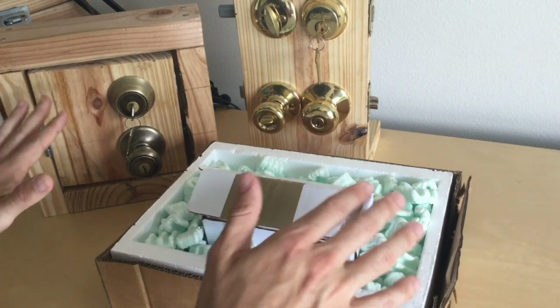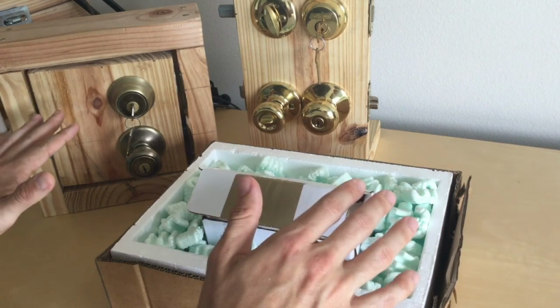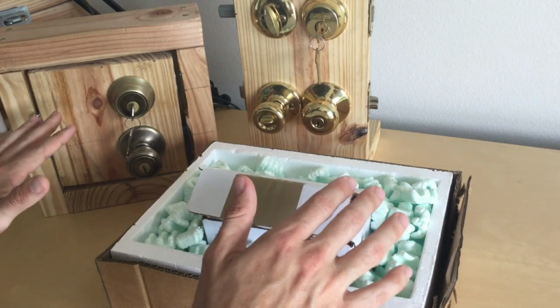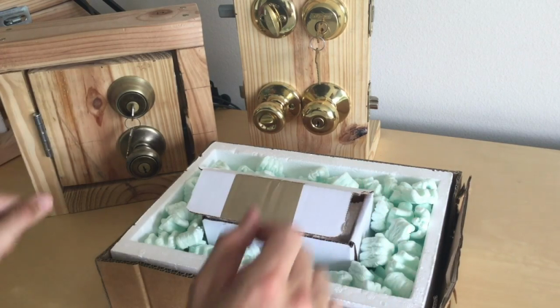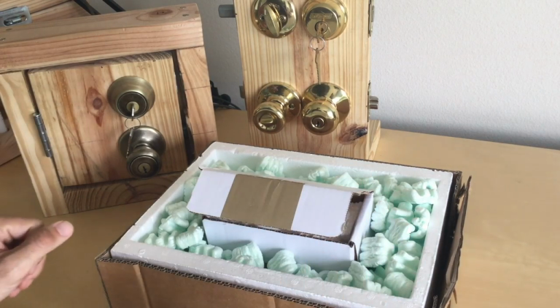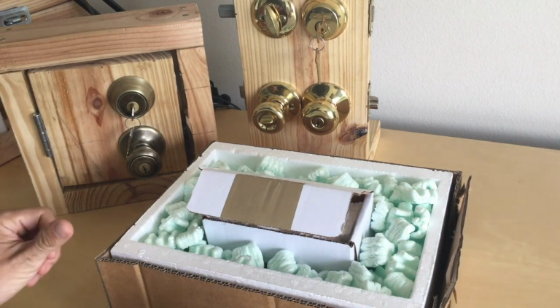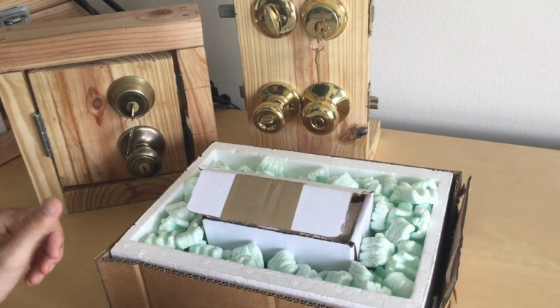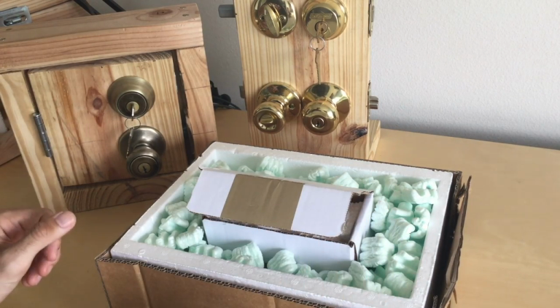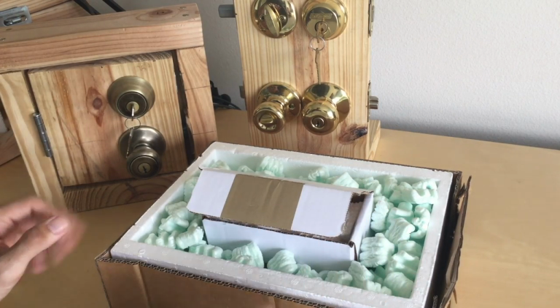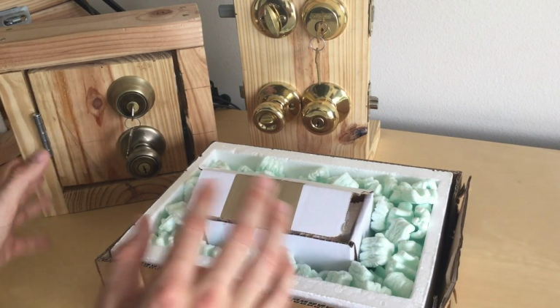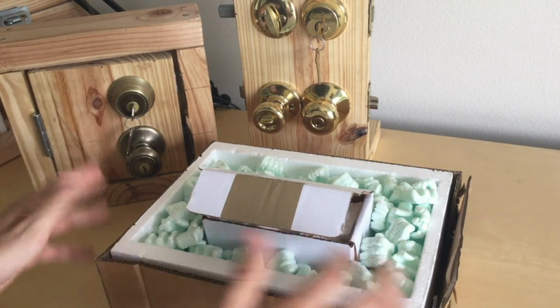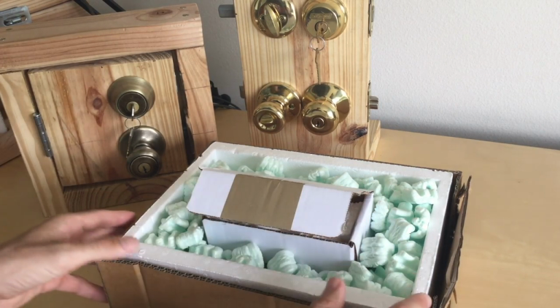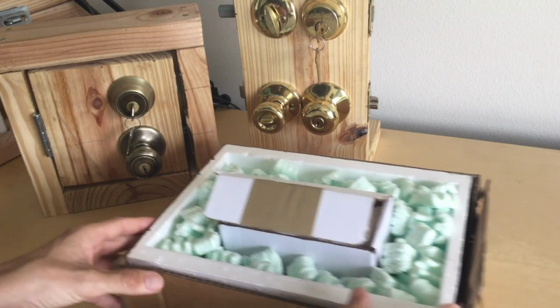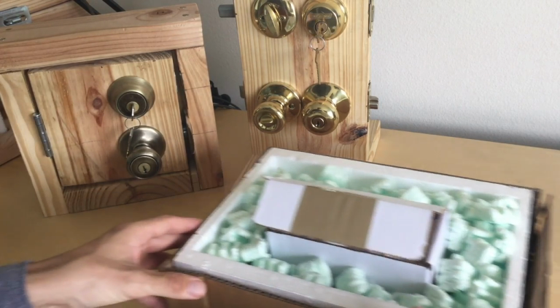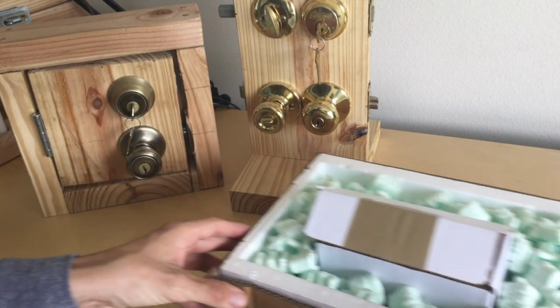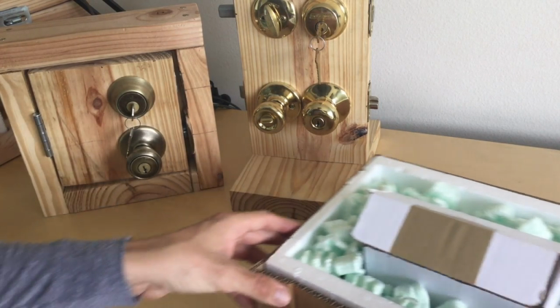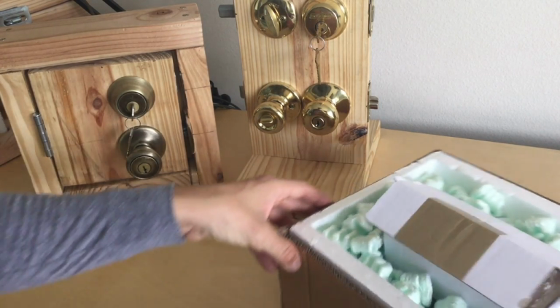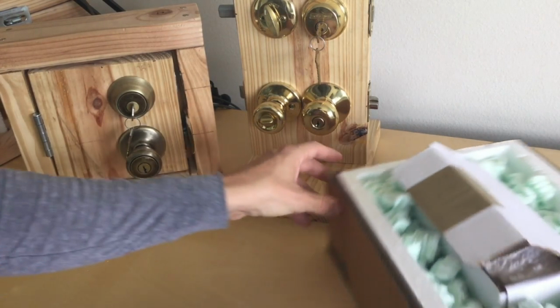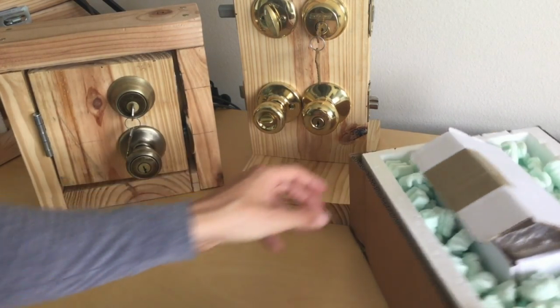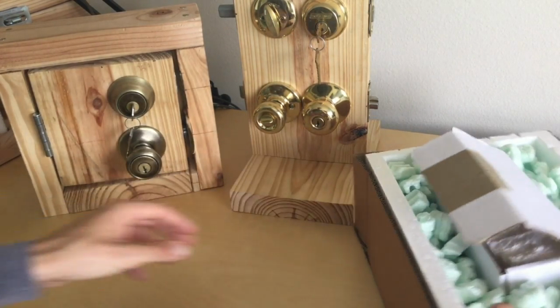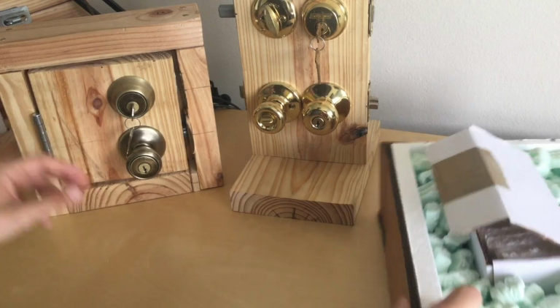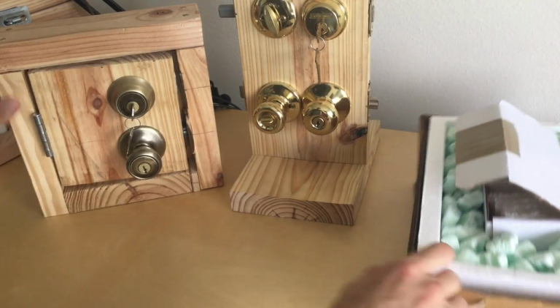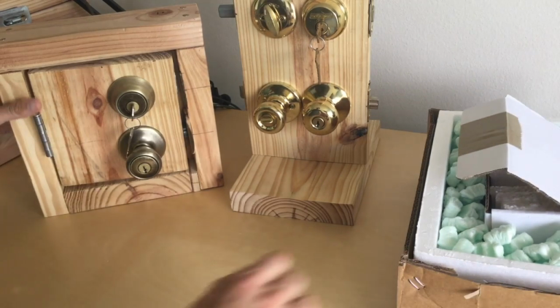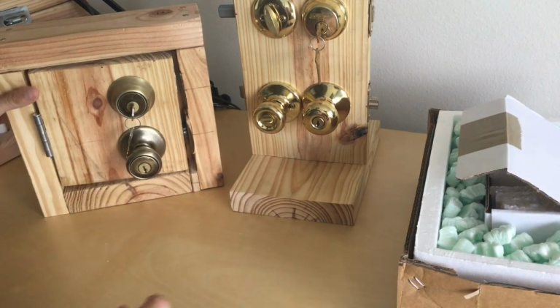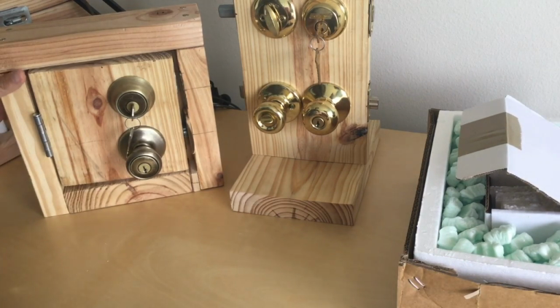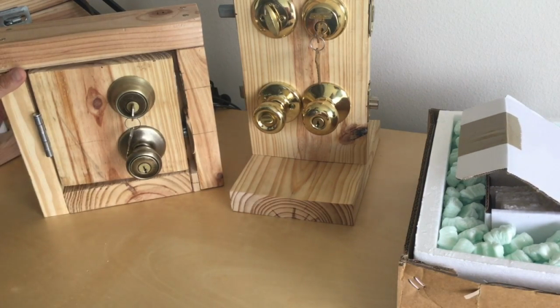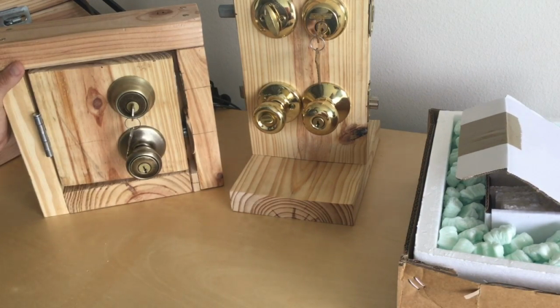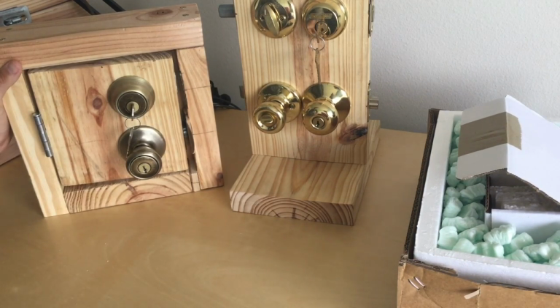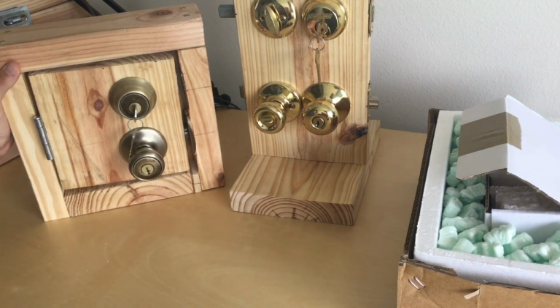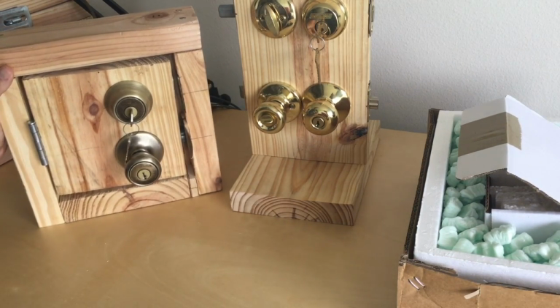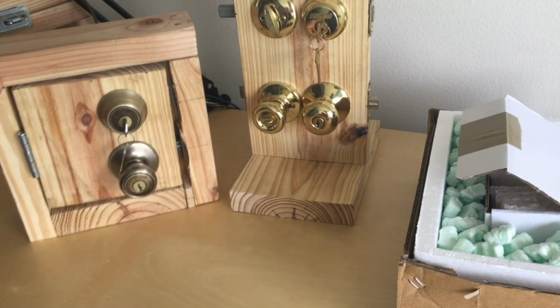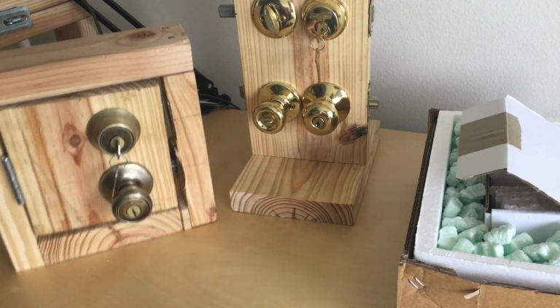With that done, we're going to combine a few techniques. The first thing I'm going to do is a review on how to walk a deadbolt back, and the problems with that.